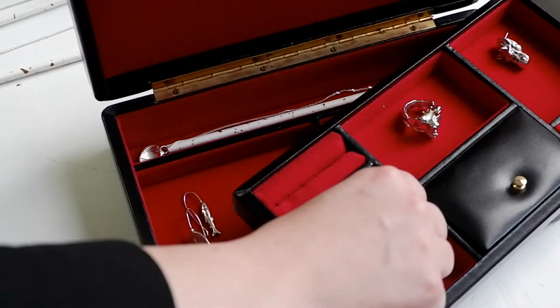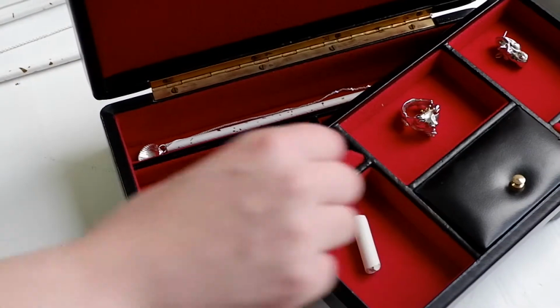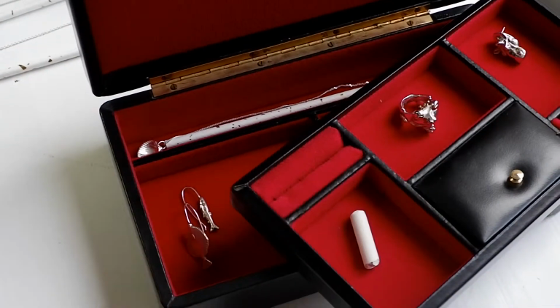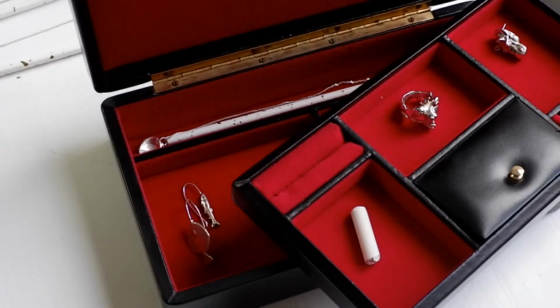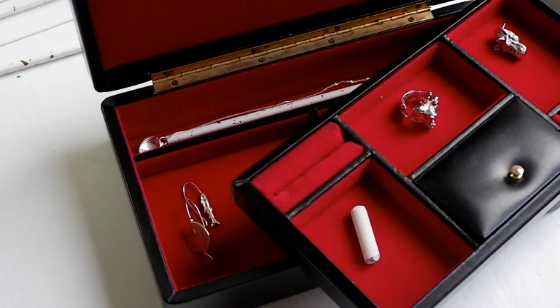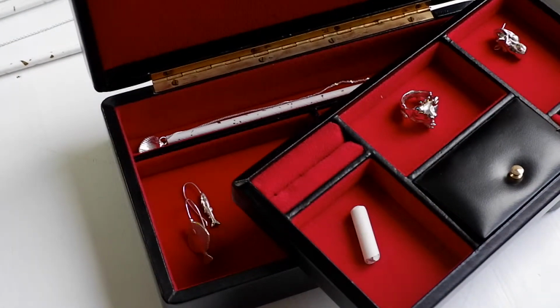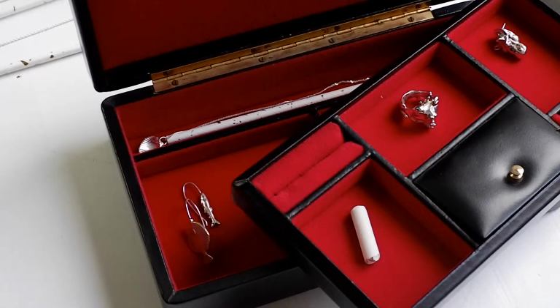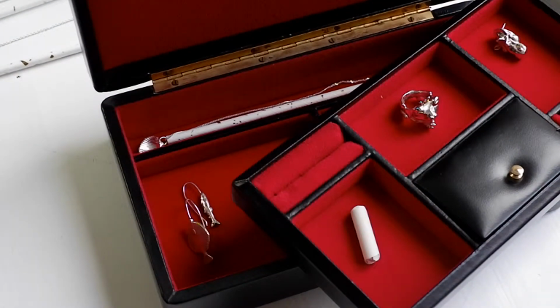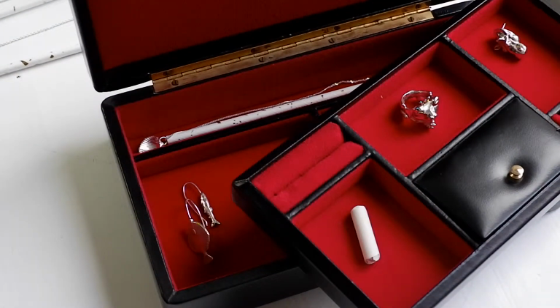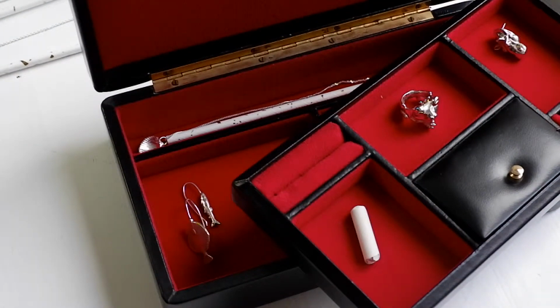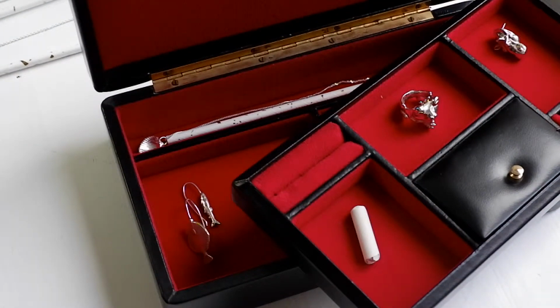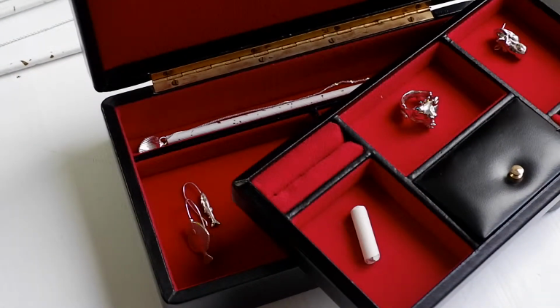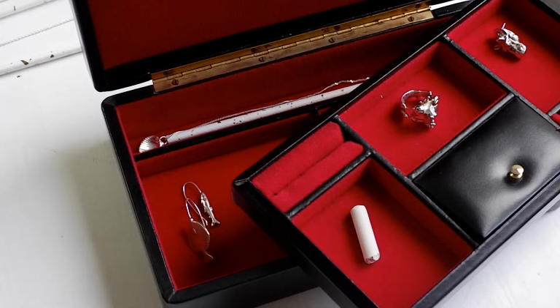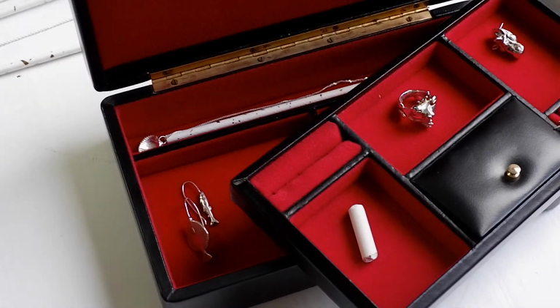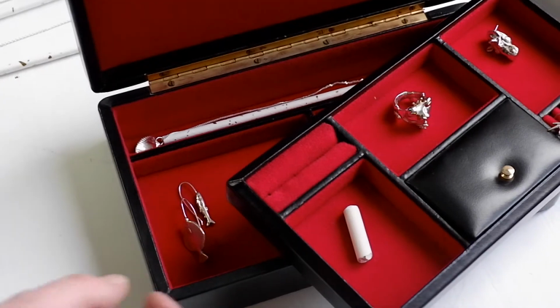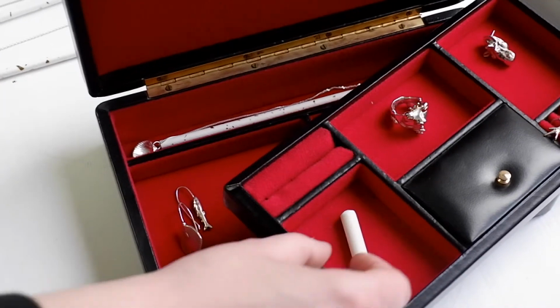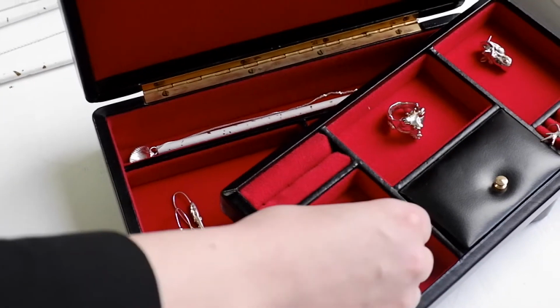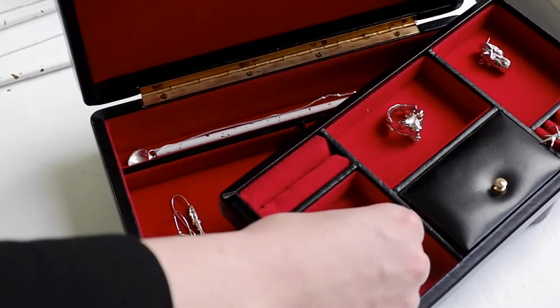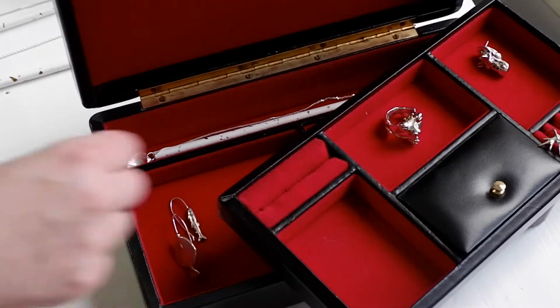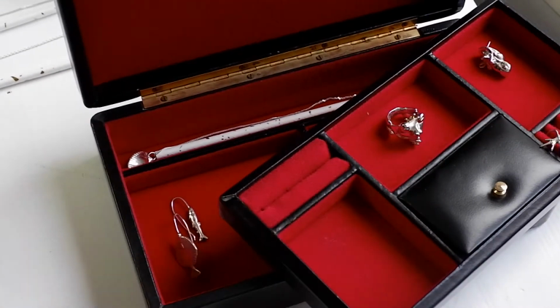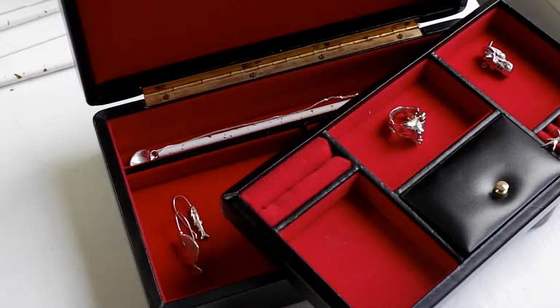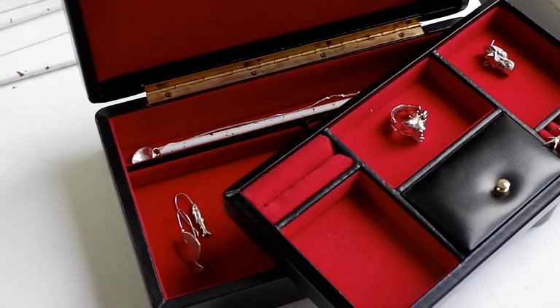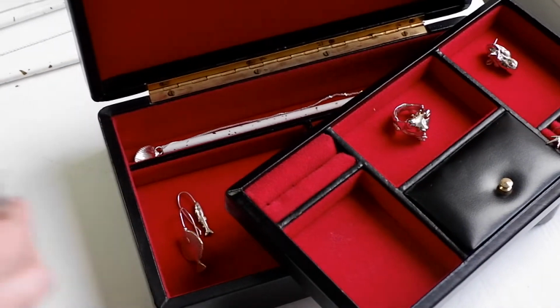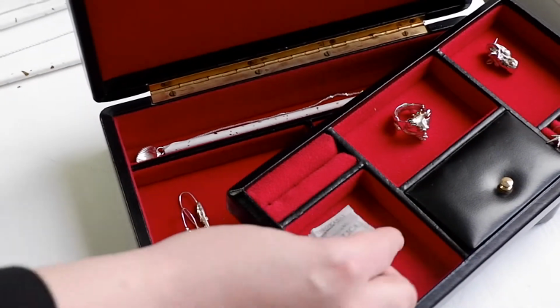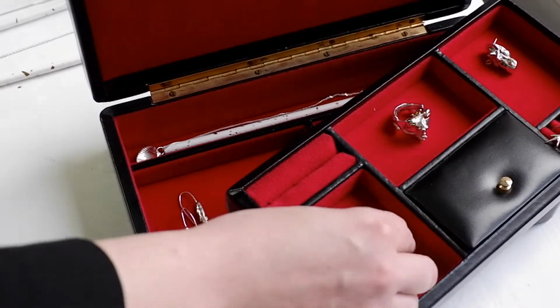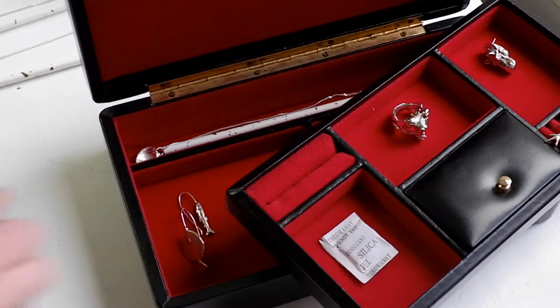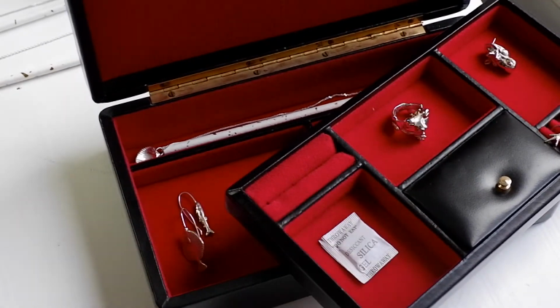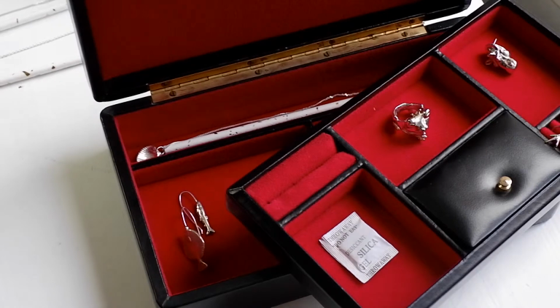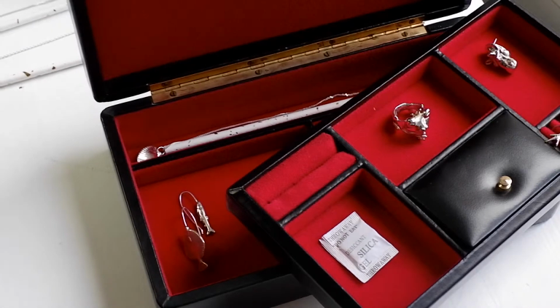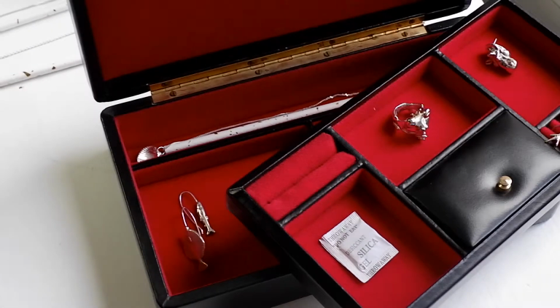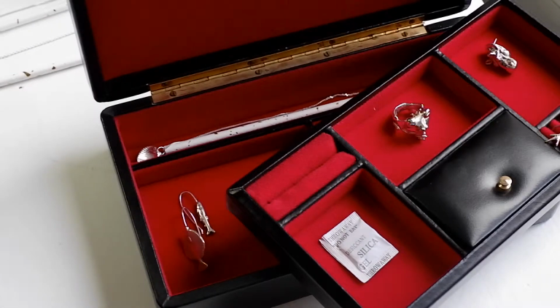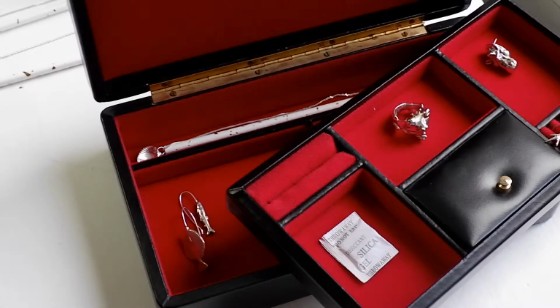If you put a piece of chalk or a bag of silica inside your jewelry box it will absorb moisture. Change it for a new one every couple of months.